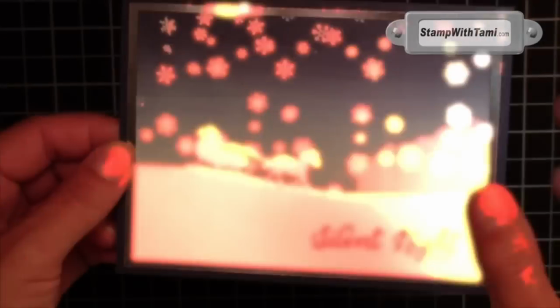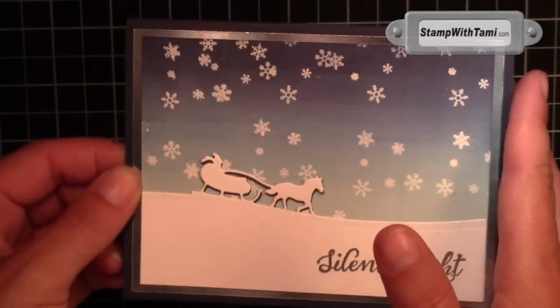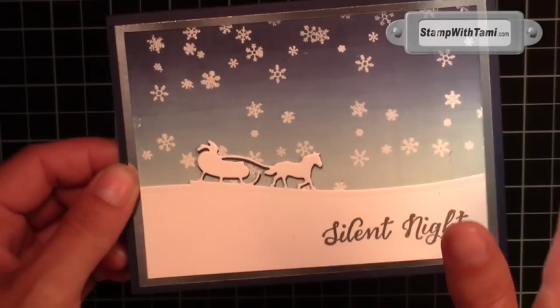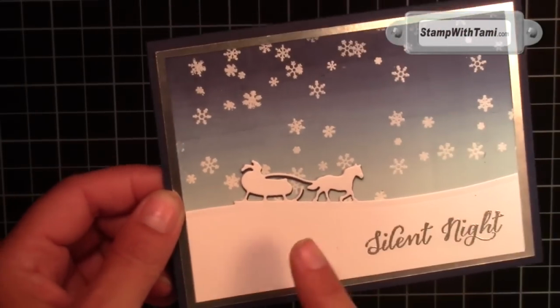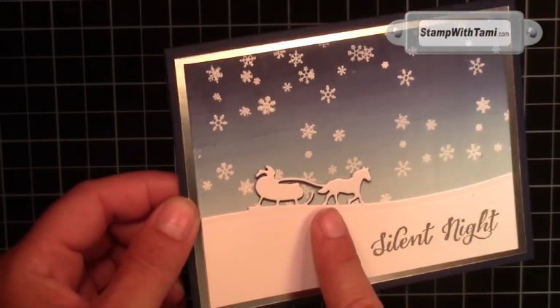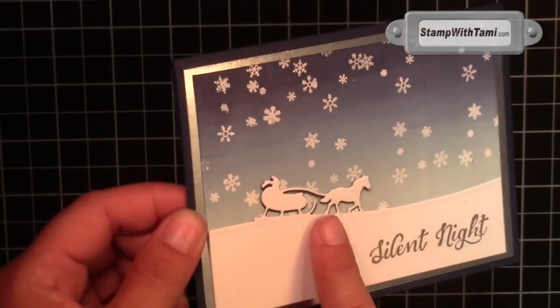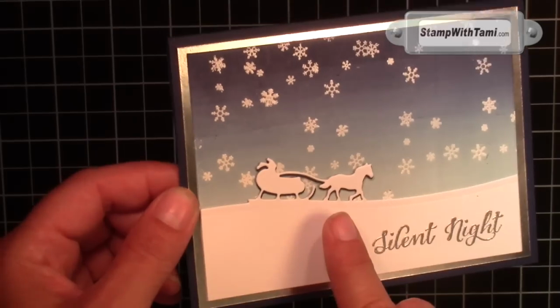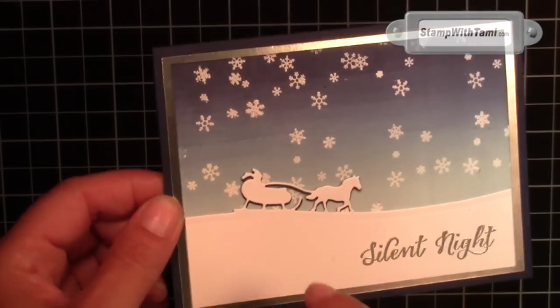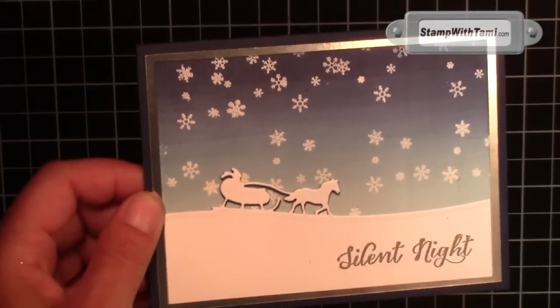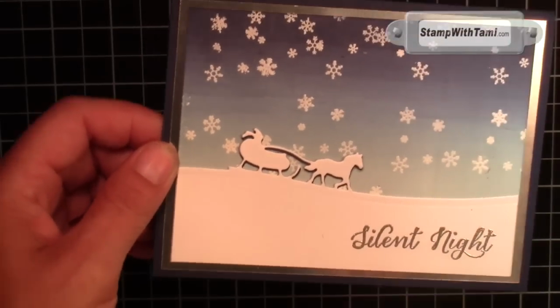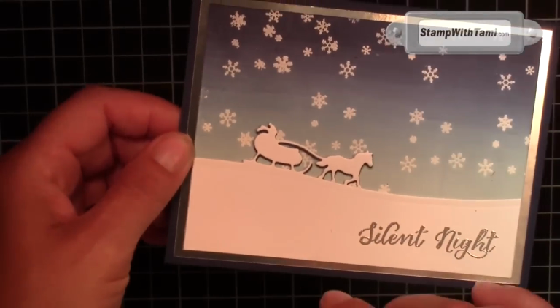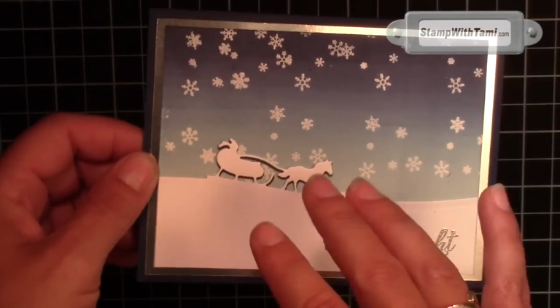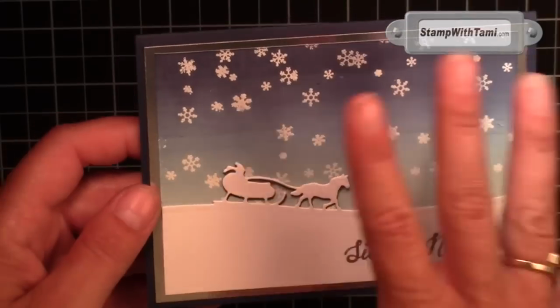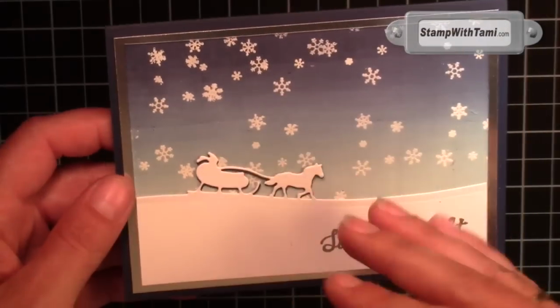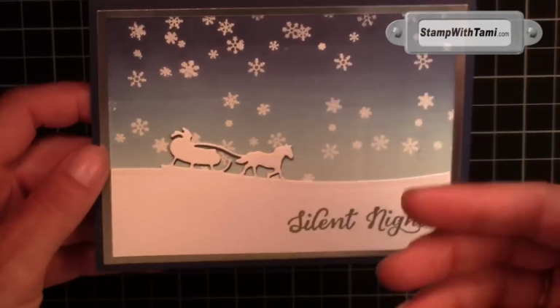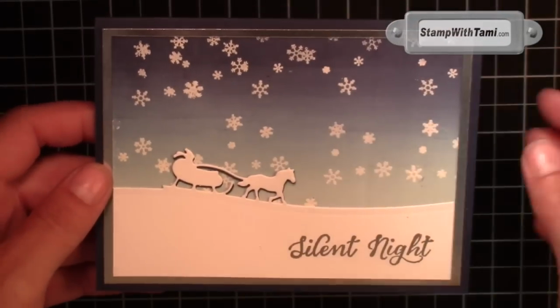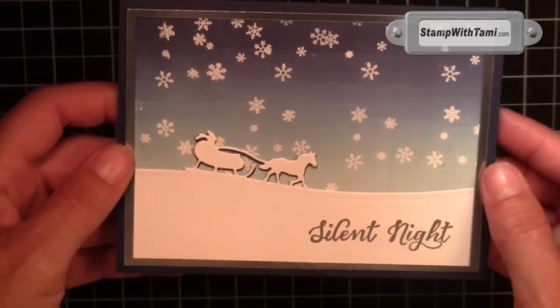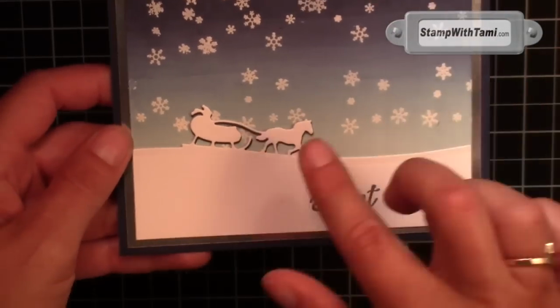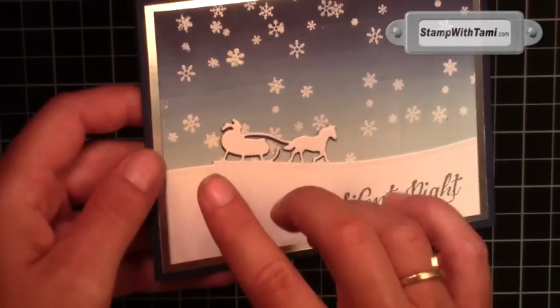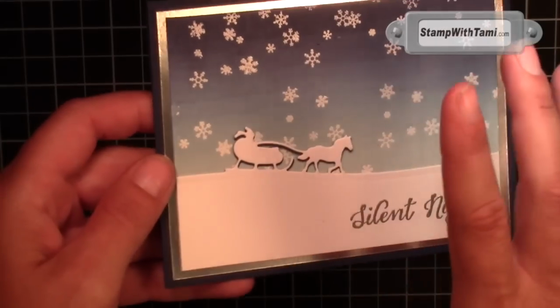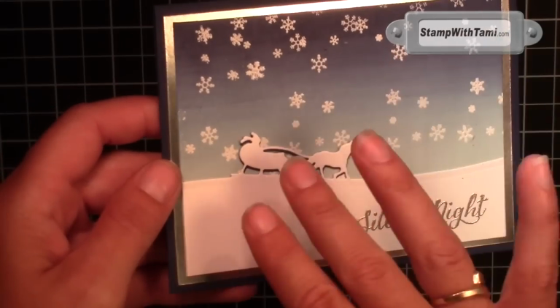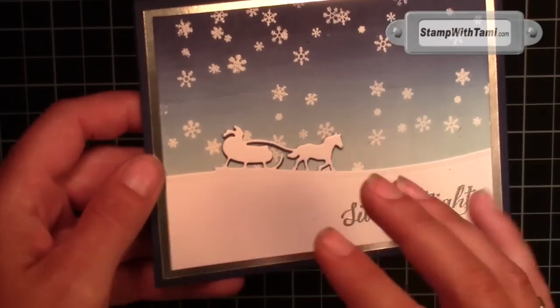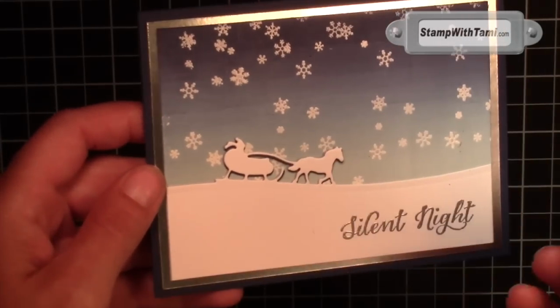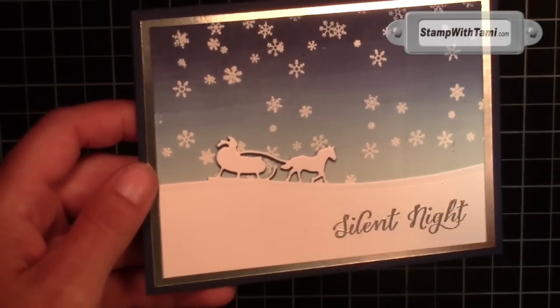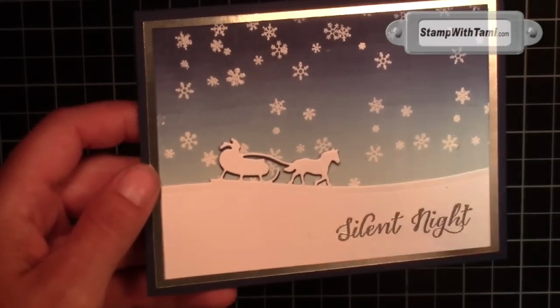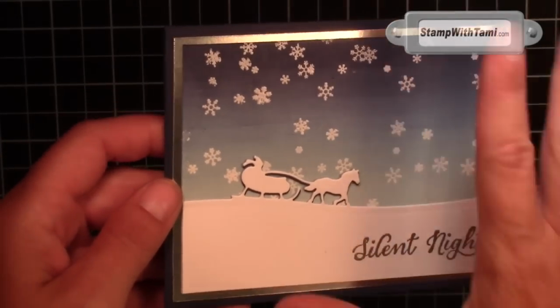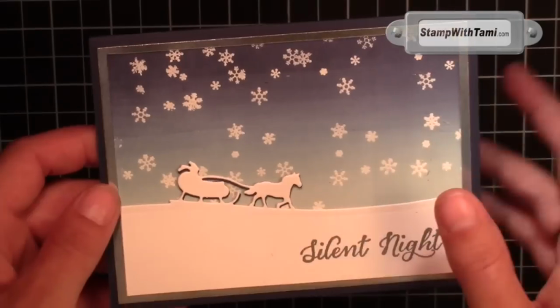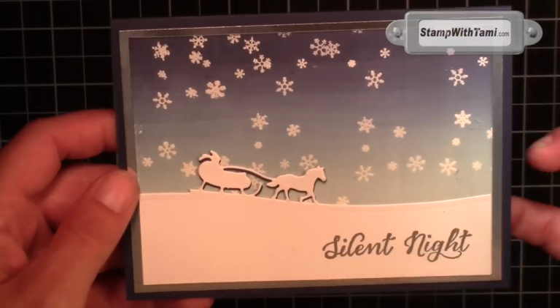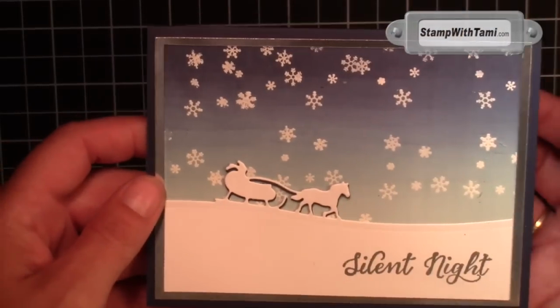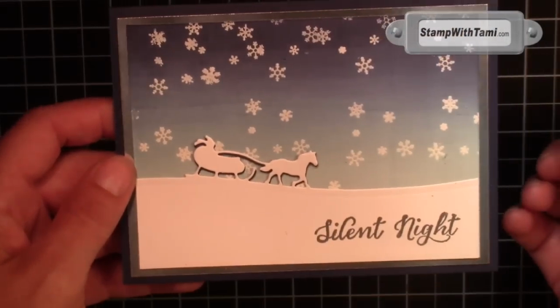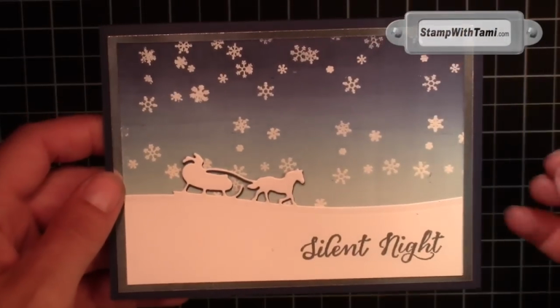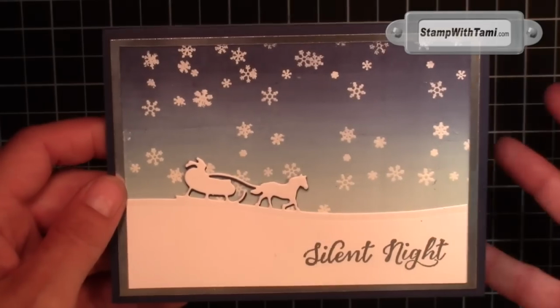I designed this for a demonstrator swap that I'm participating in — I'm making a bunch of these and swapping them with other demonstrators. When I came up with the shadow technique I just thought this was so cool, especially on this beautiful brayed background.